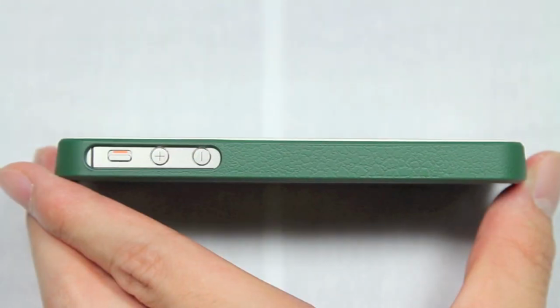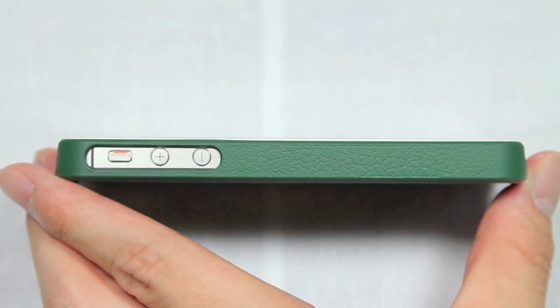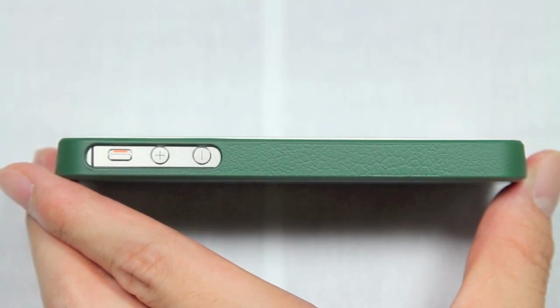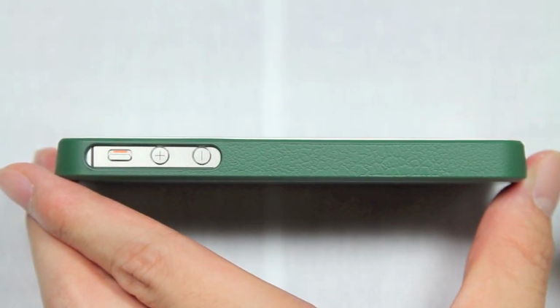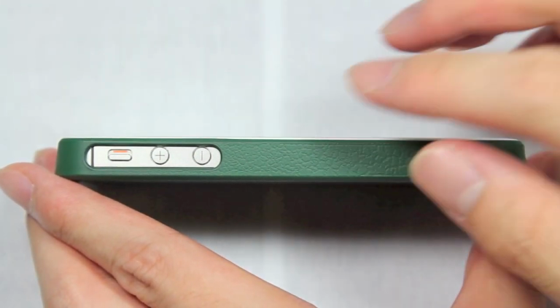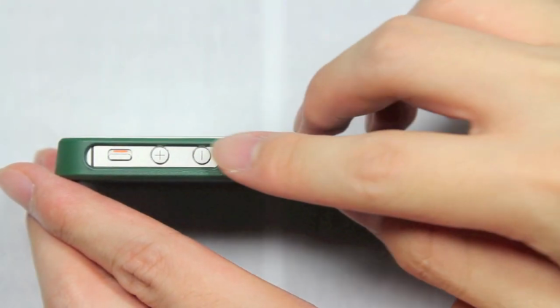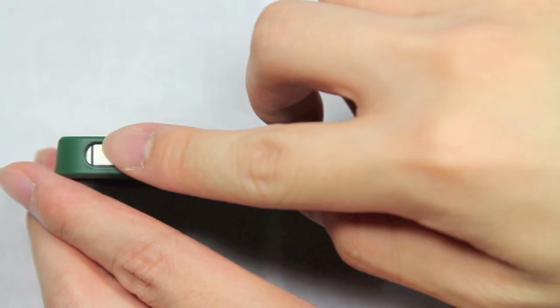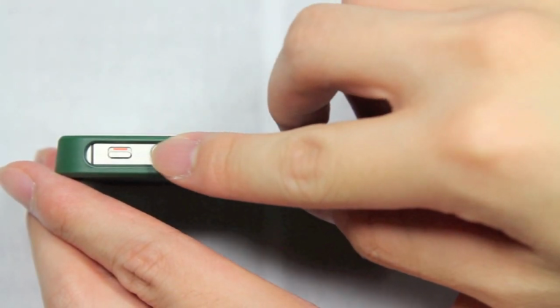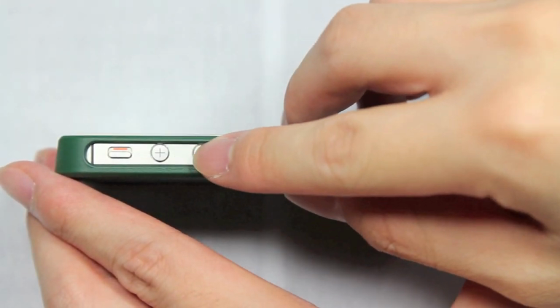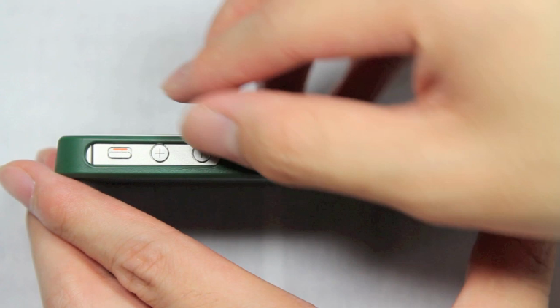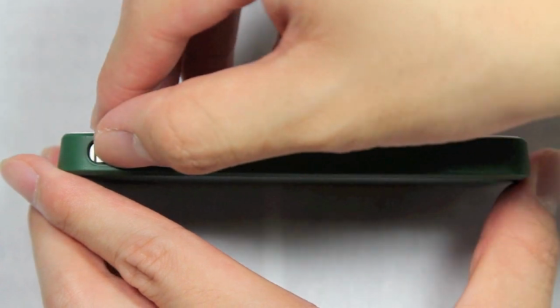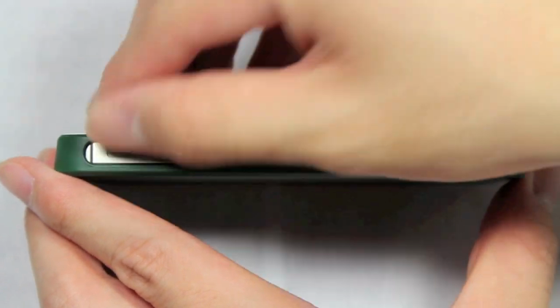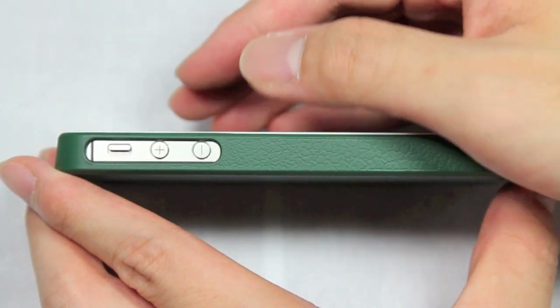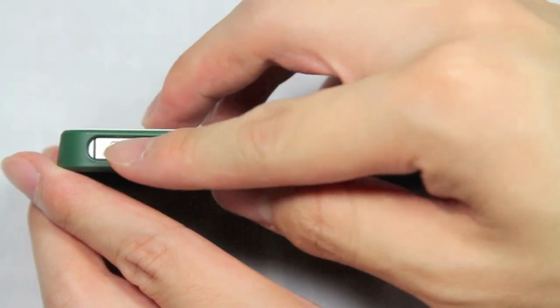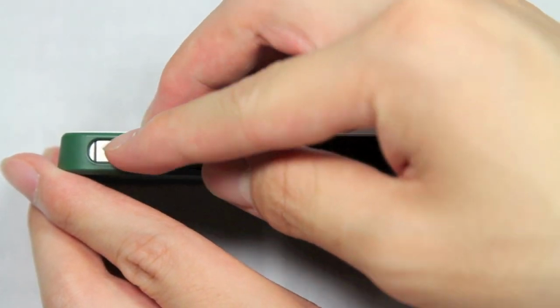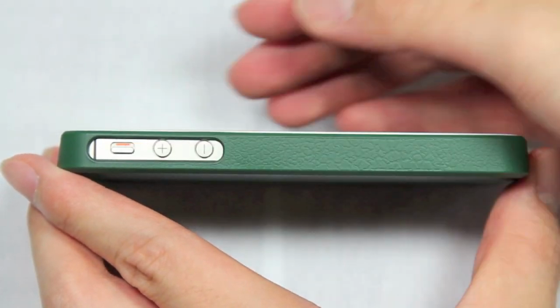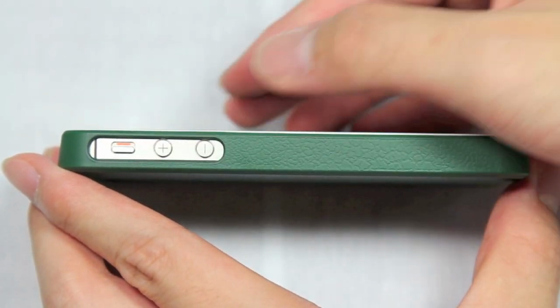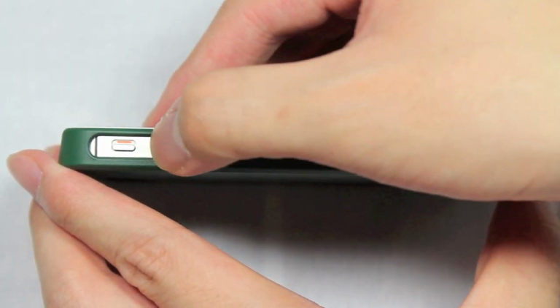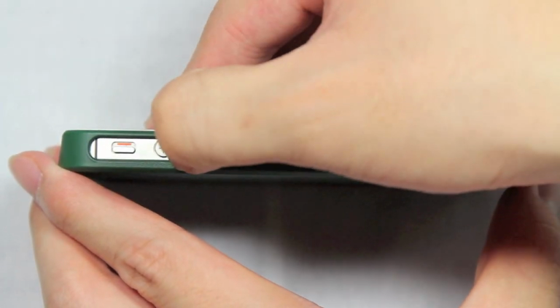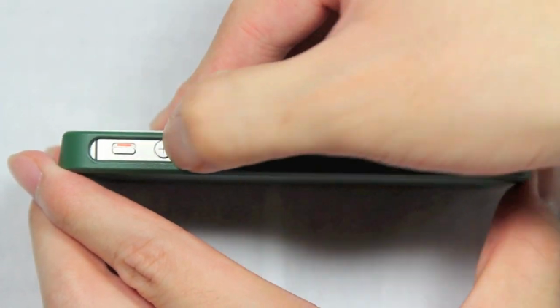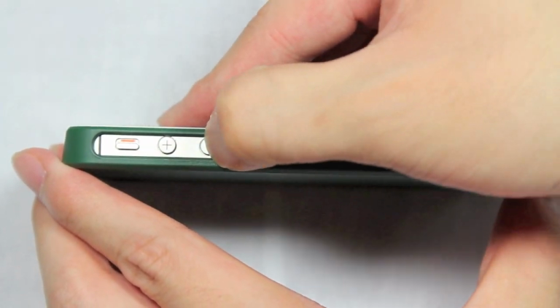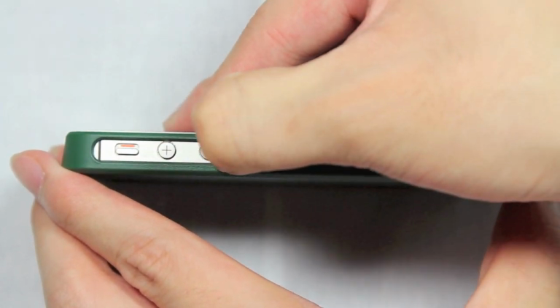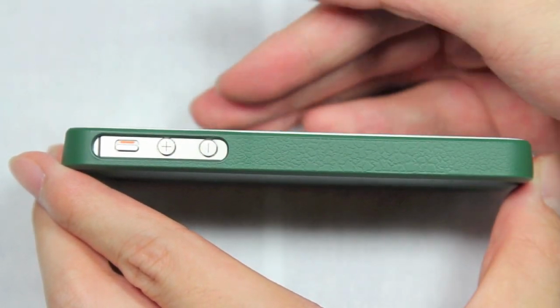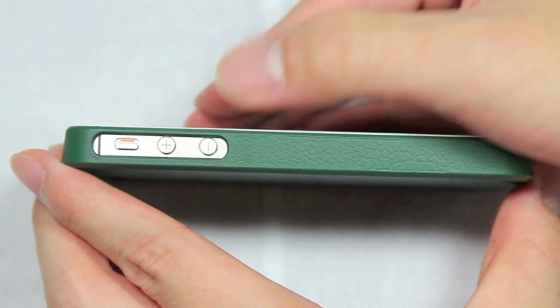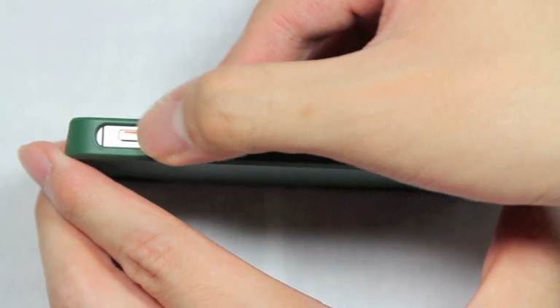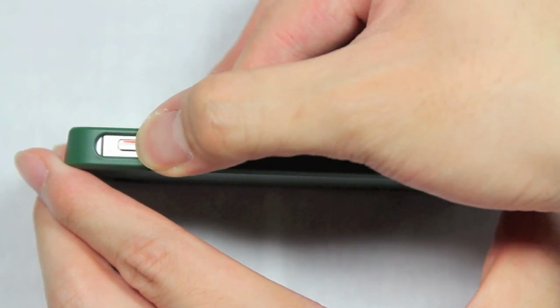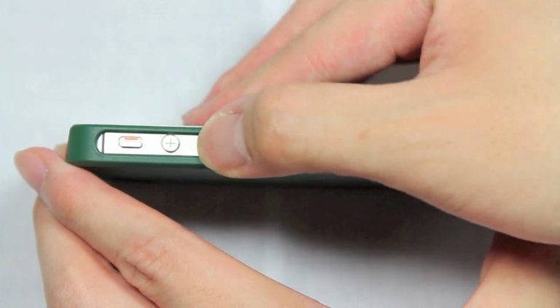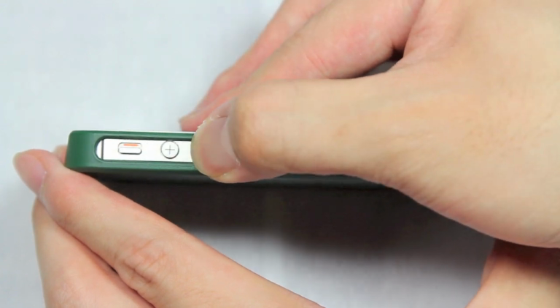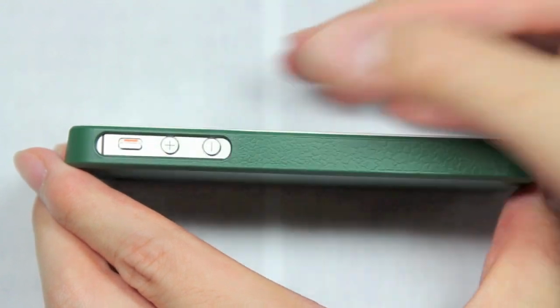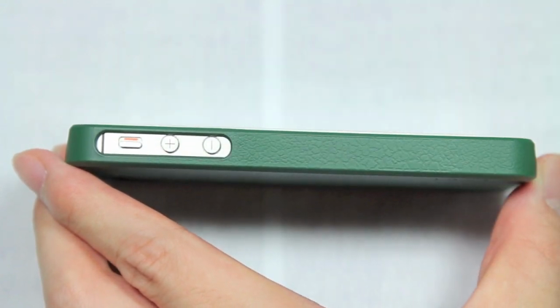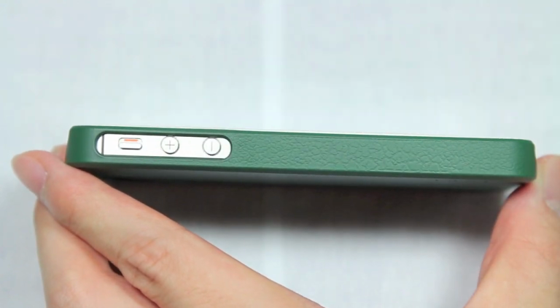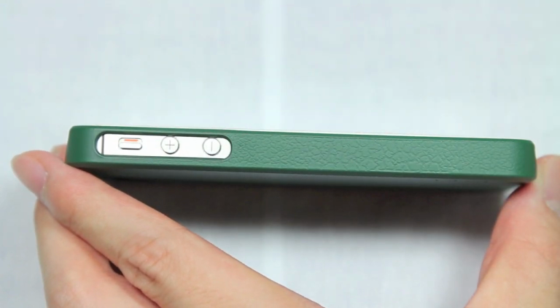Taking a look at the side of the case, you will notice there's a nice large cutout for three features: the silent ringer switch, the volume up, and the volume down buttons. All these things are very easy to access, which is a very good thing.